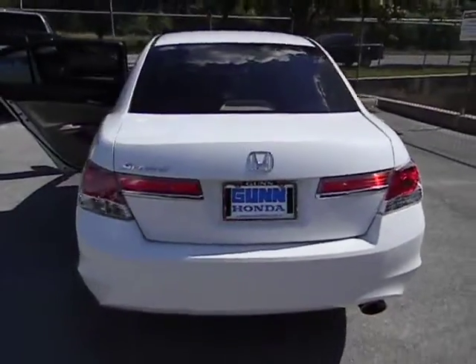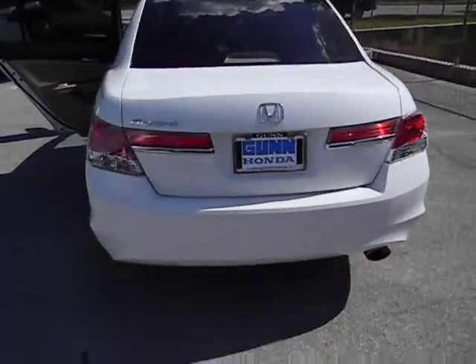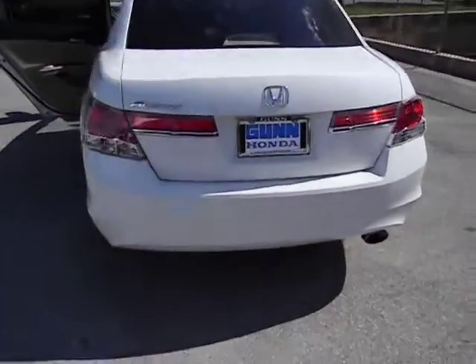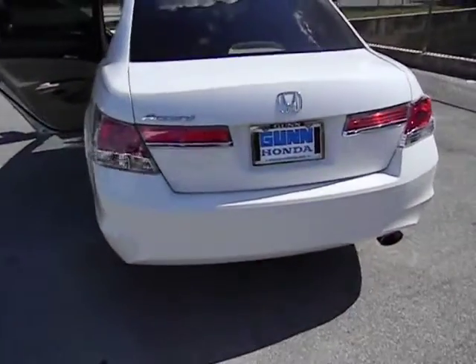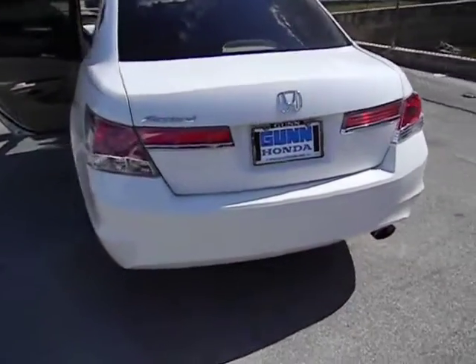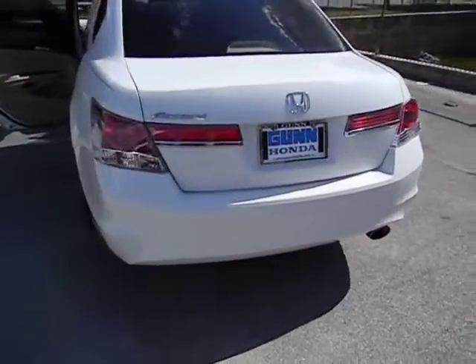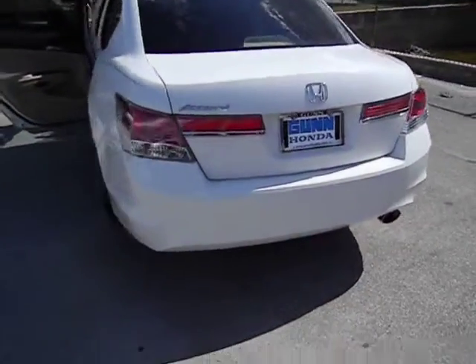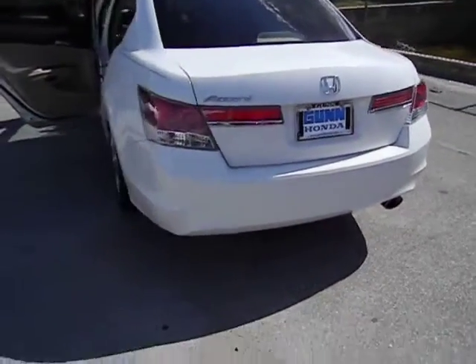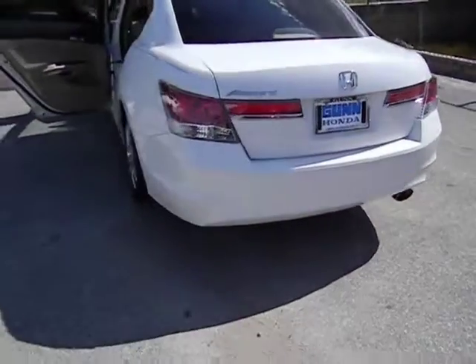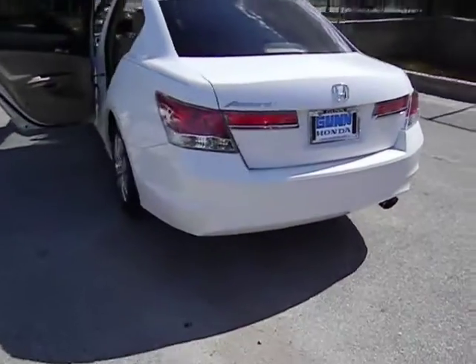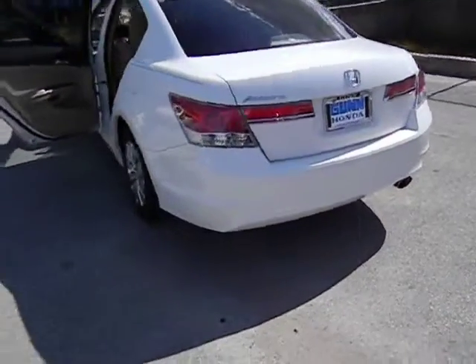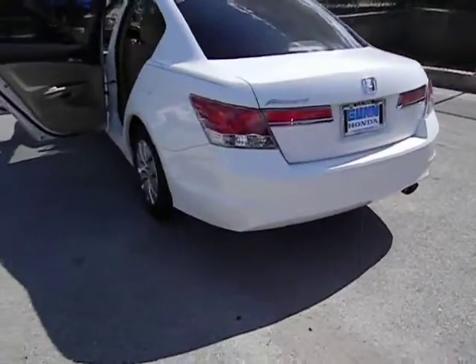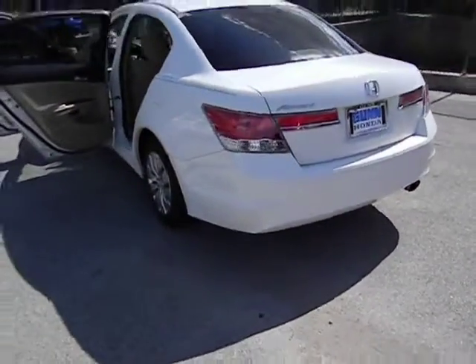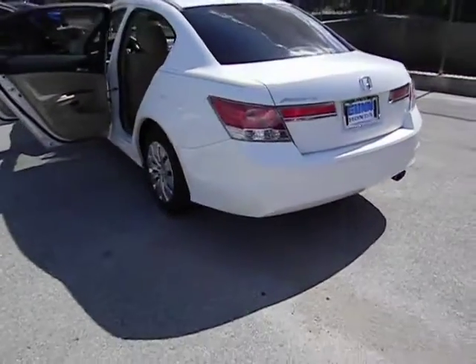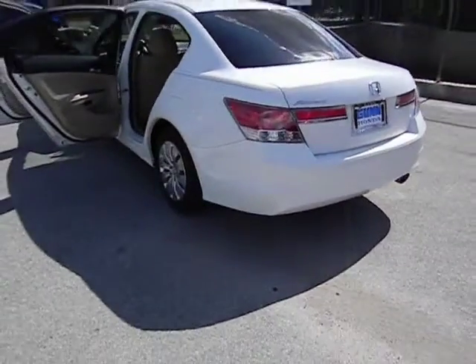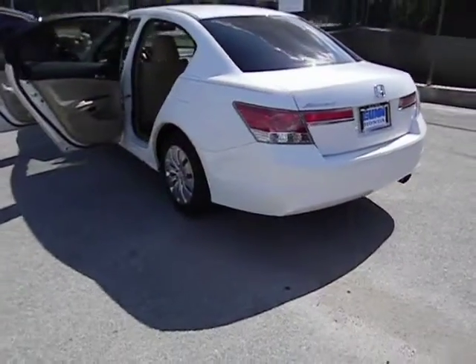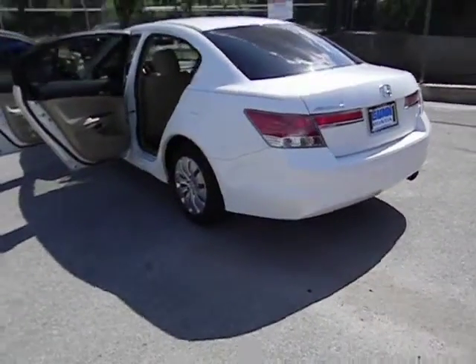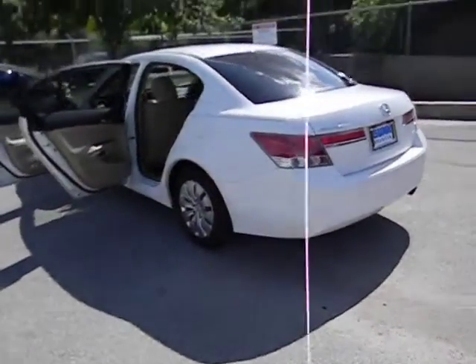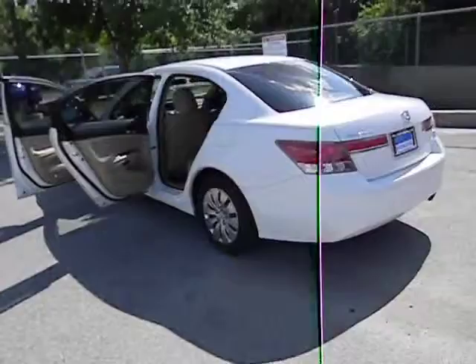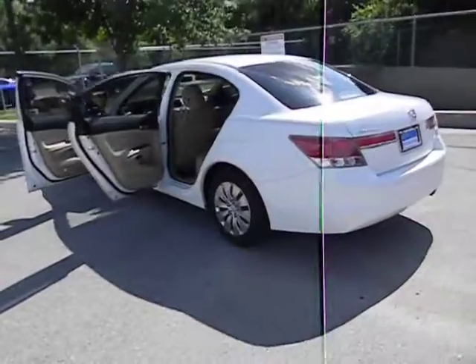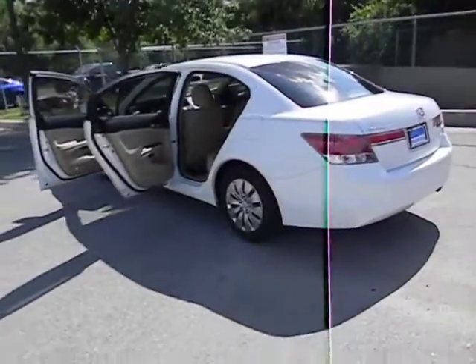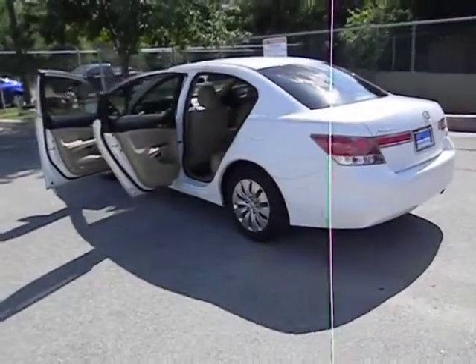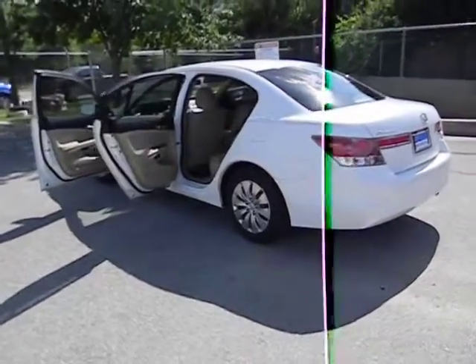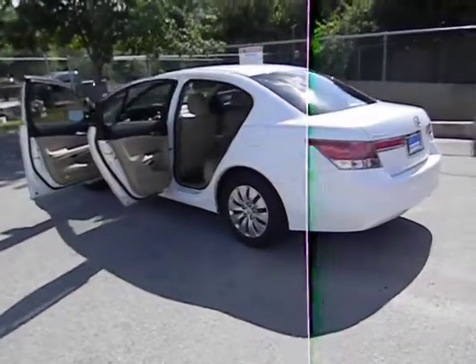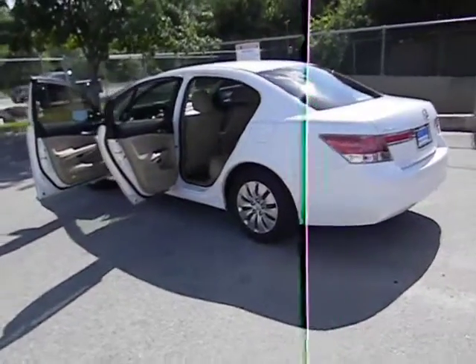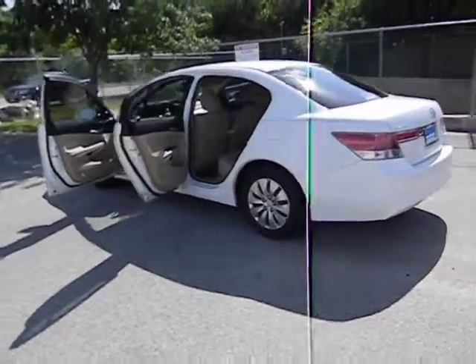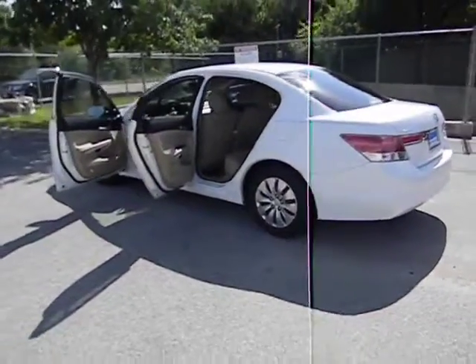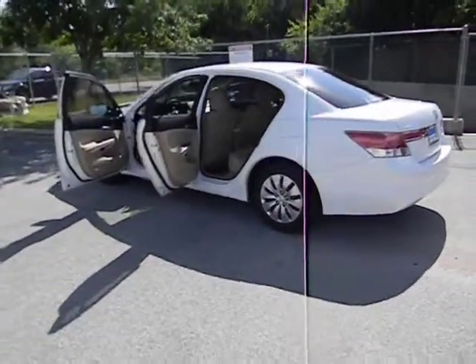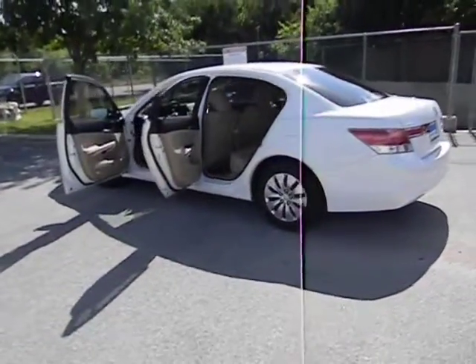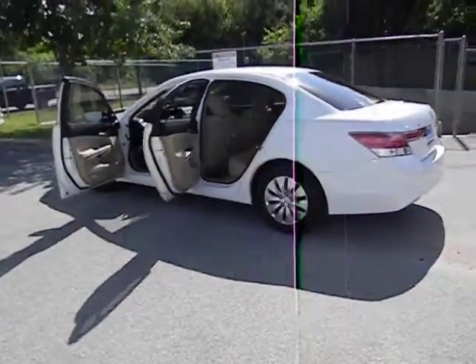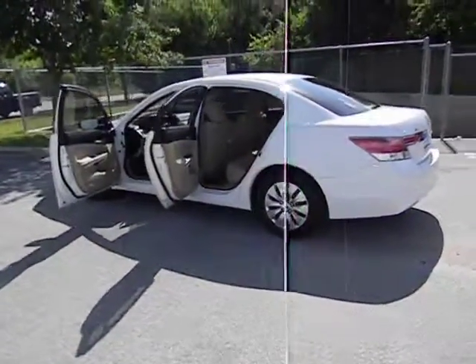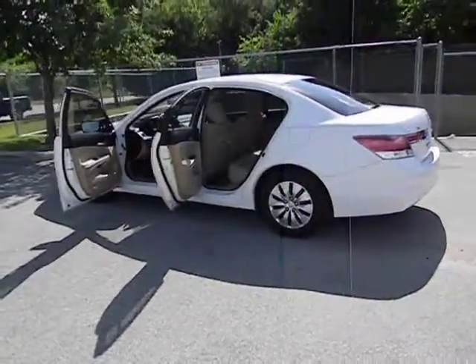Tachometer, daytime running lights, power mirrors, heads-up display, remote window operation, privacy glass.